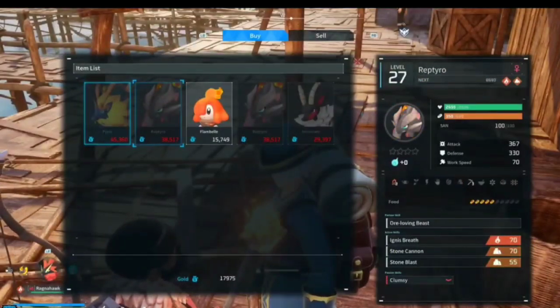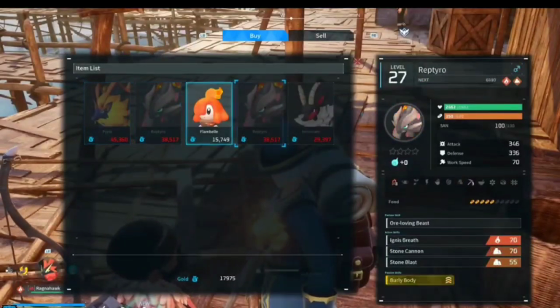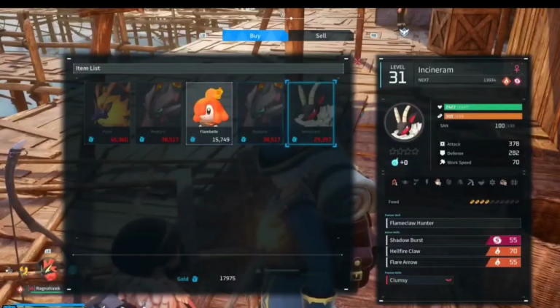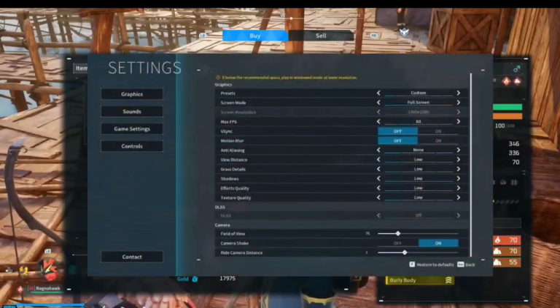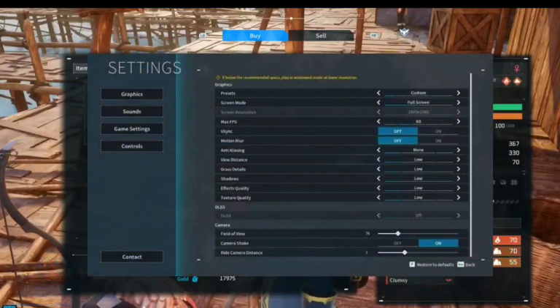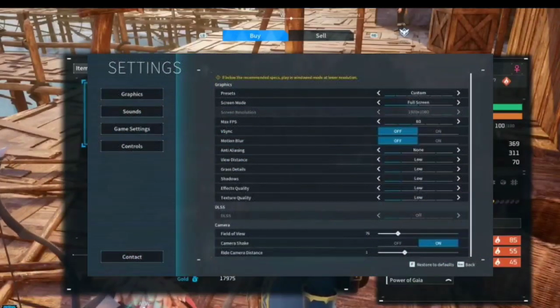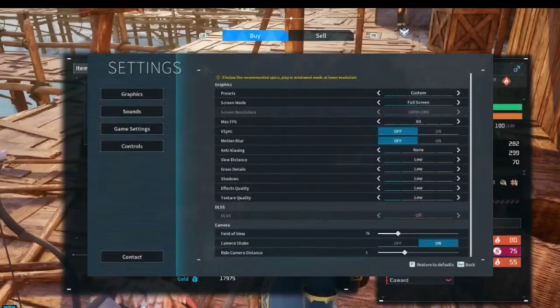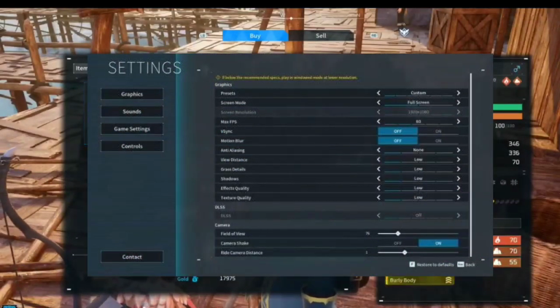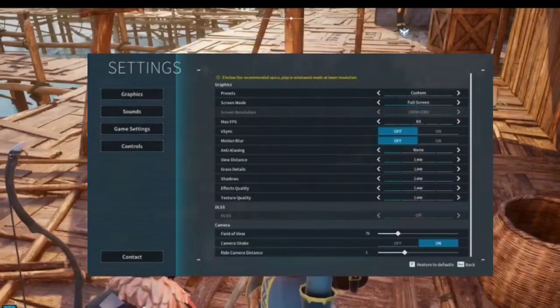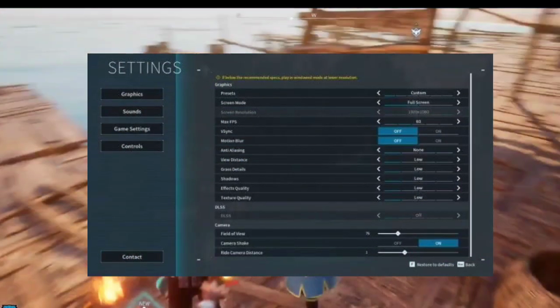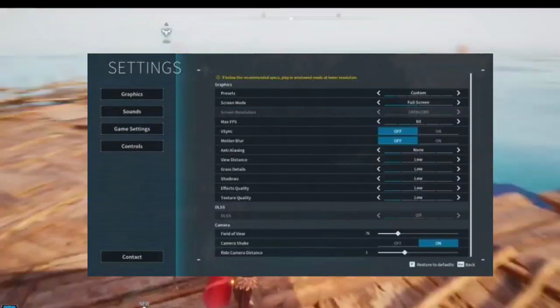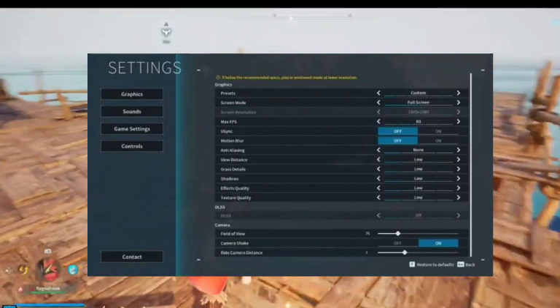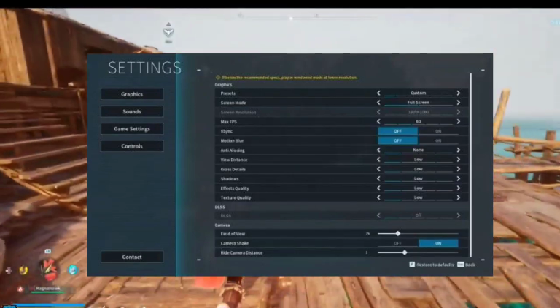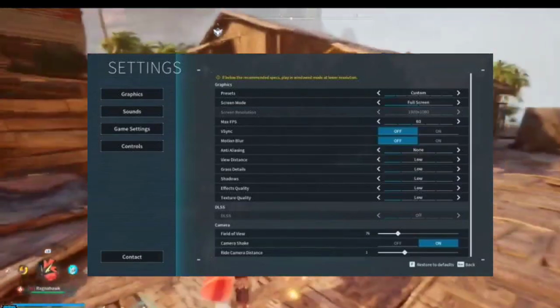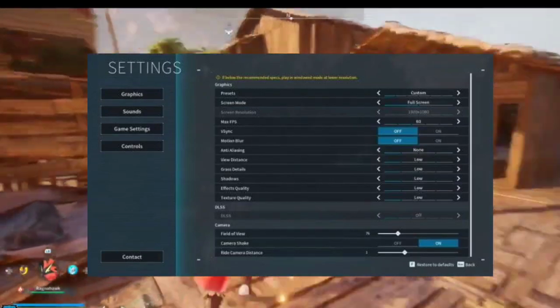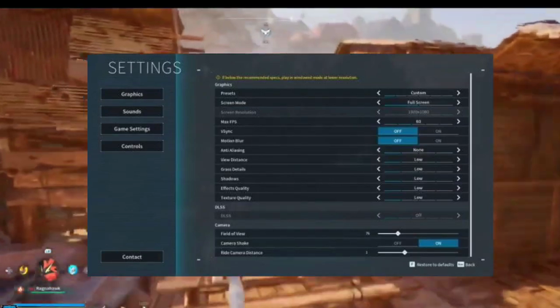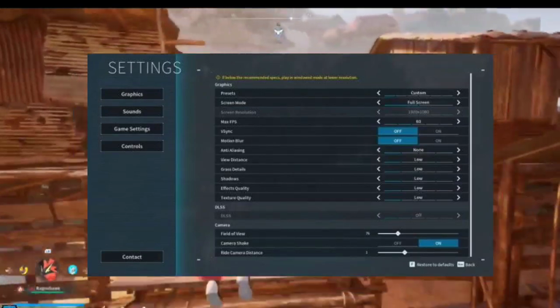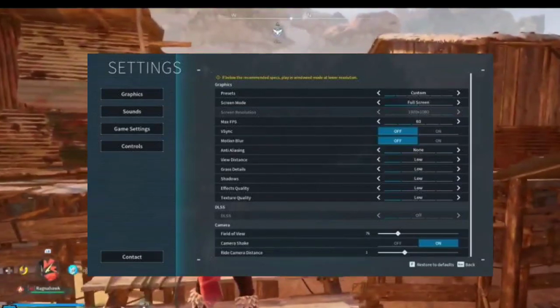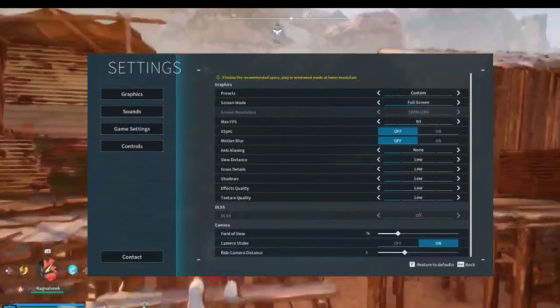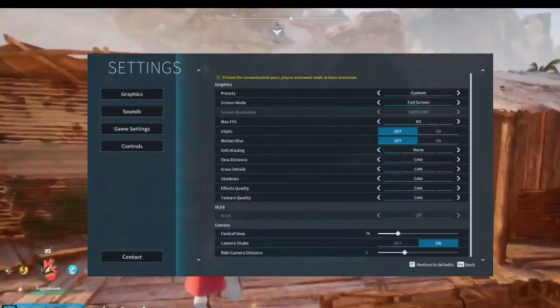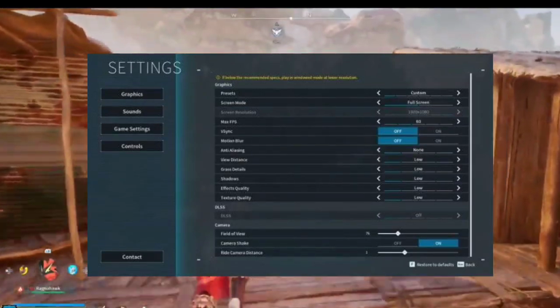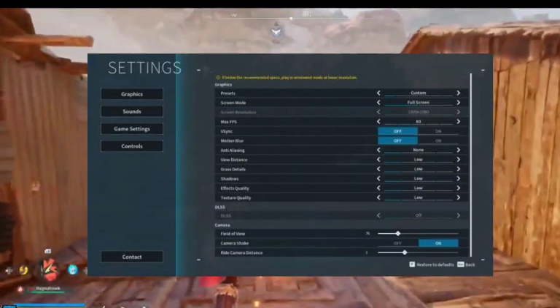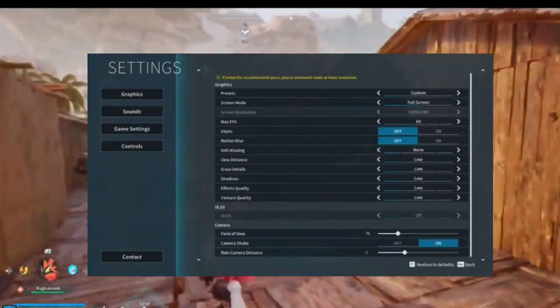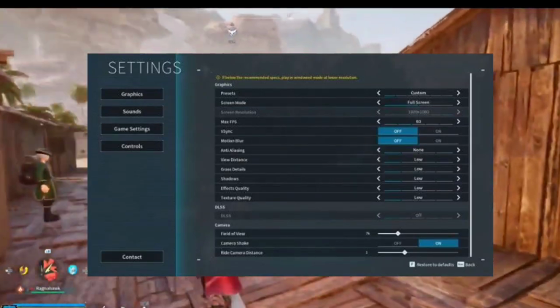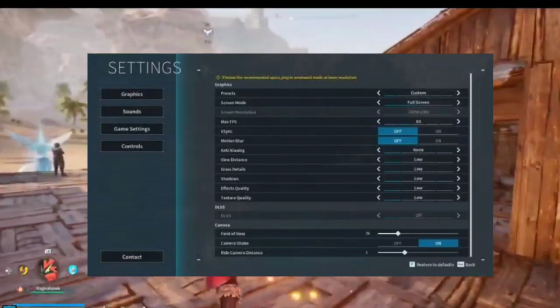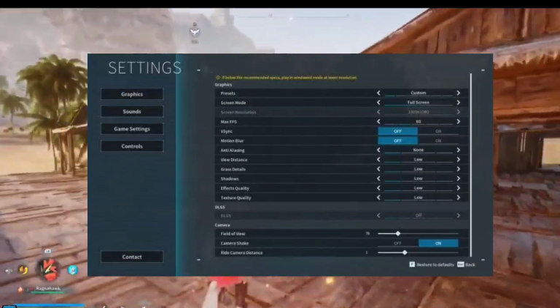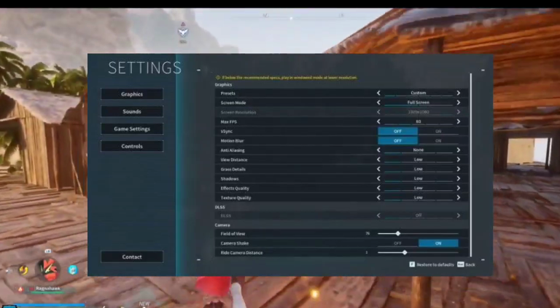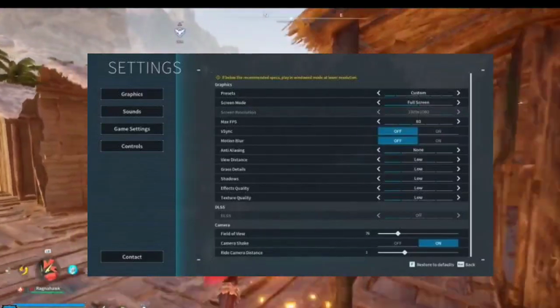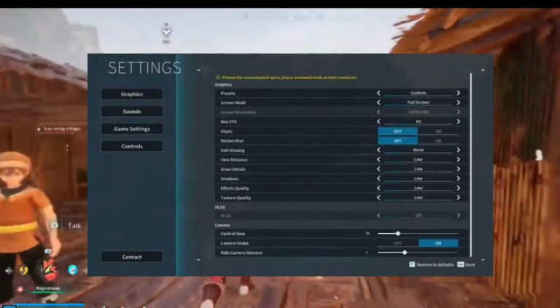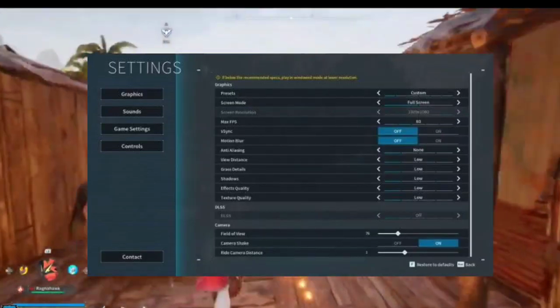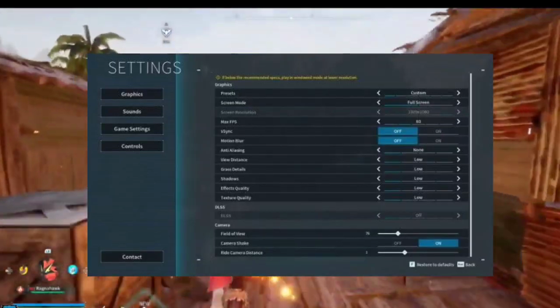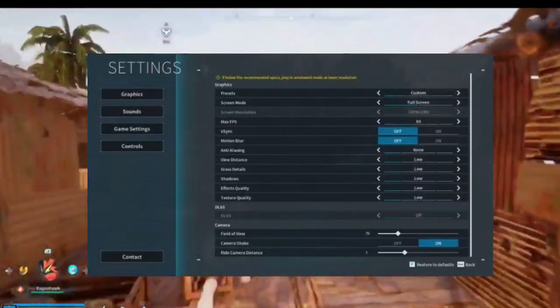5. Adjust graphic settings in Pal World — lower graphic settings within Pal World to reduce memory consumption. Adjust texture quality, shadows, effects, and anti-aliasing.